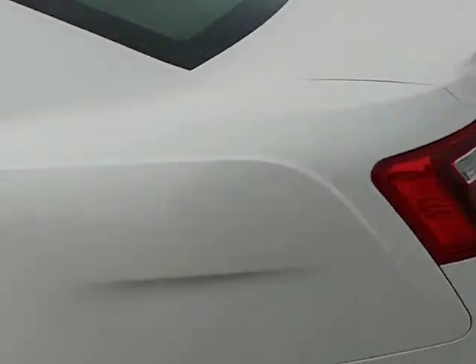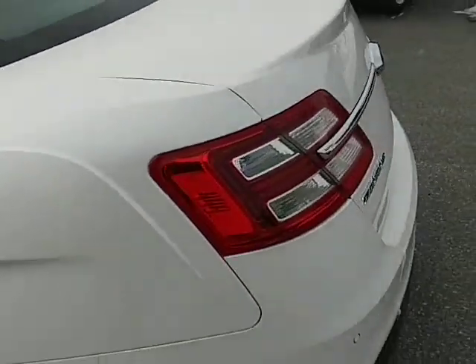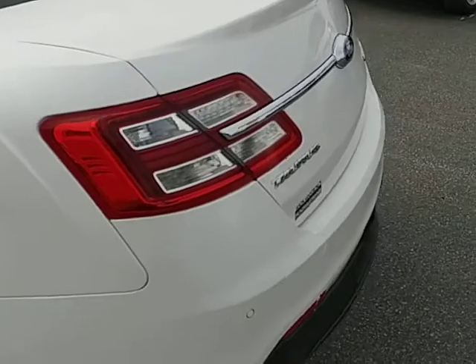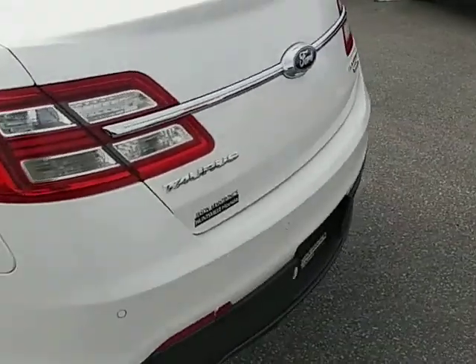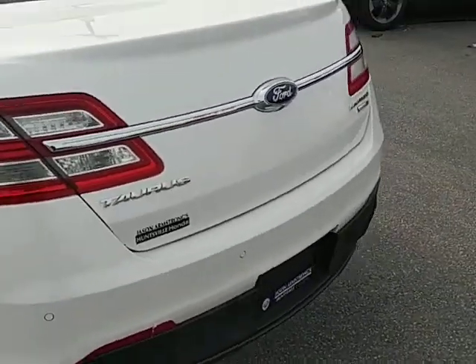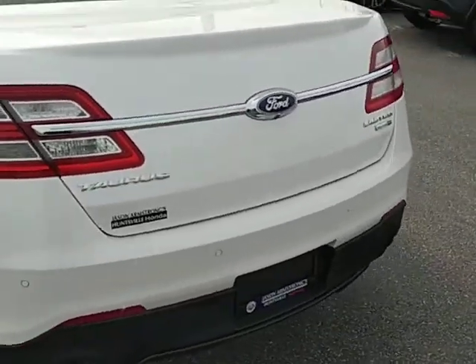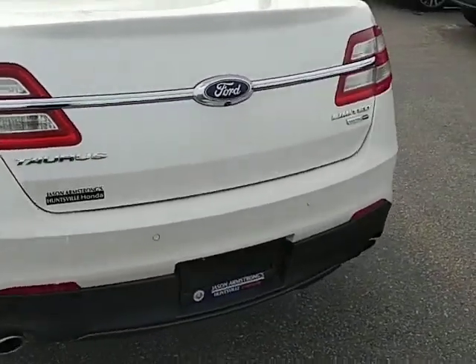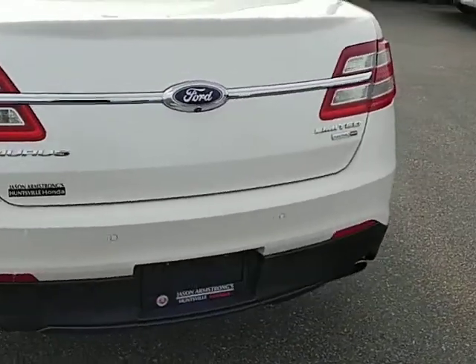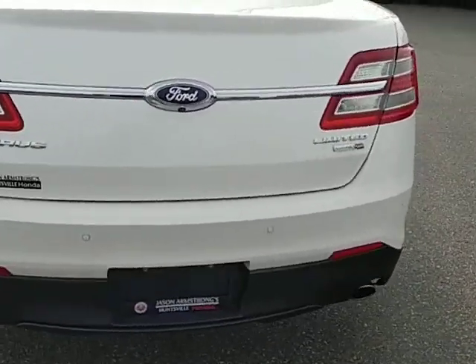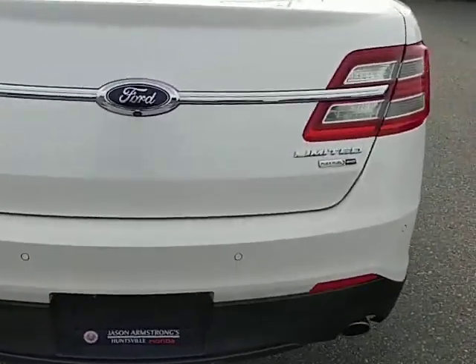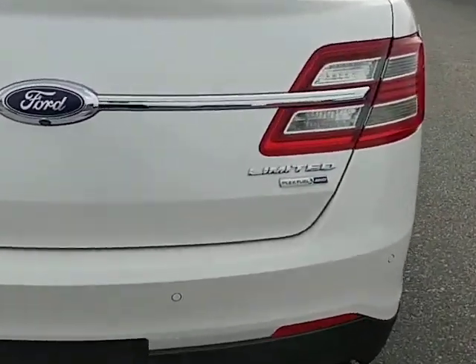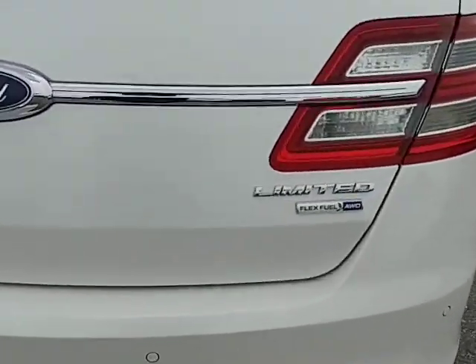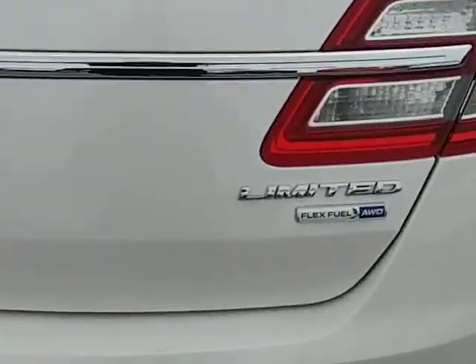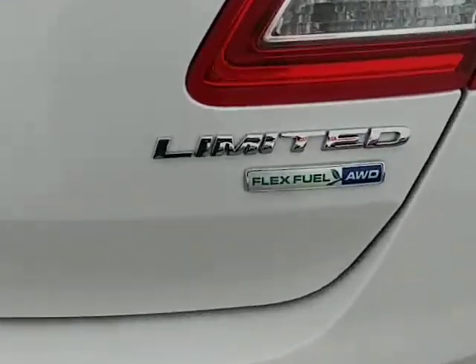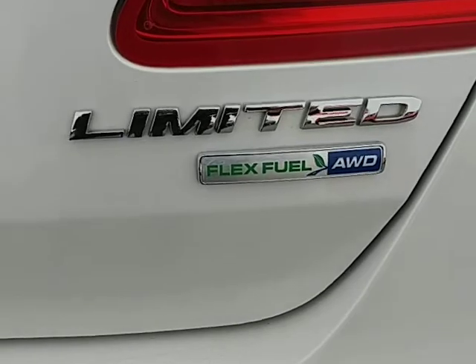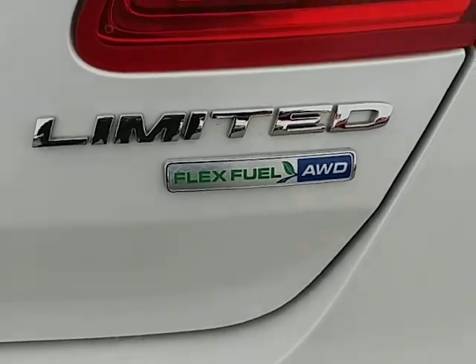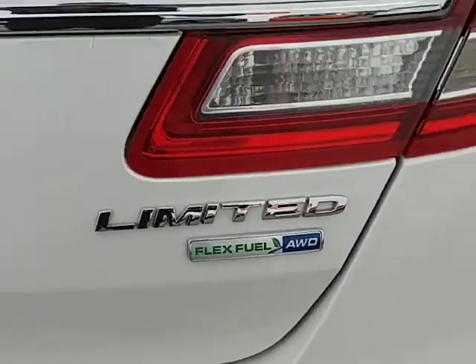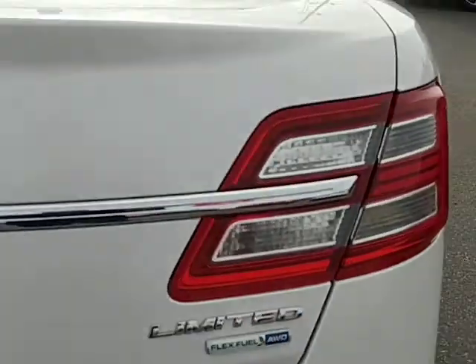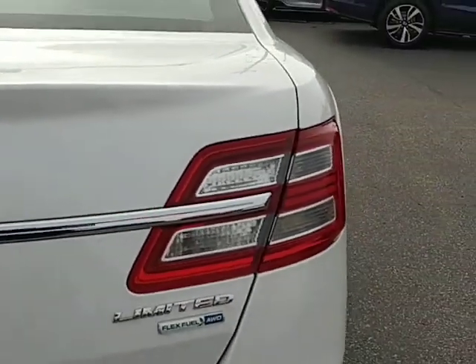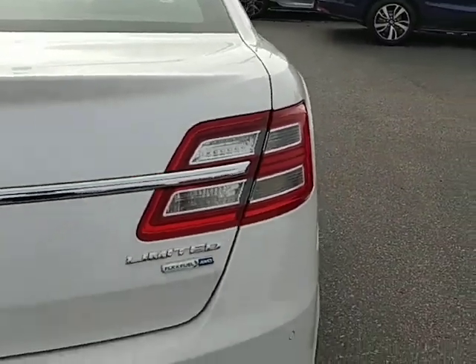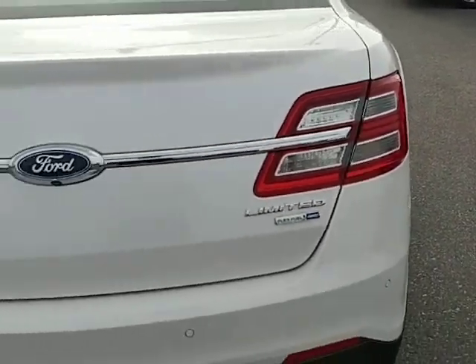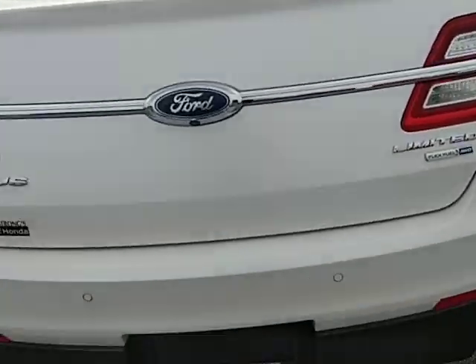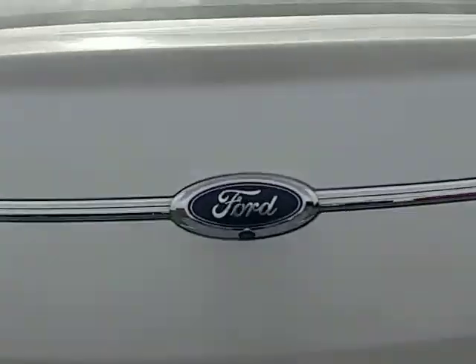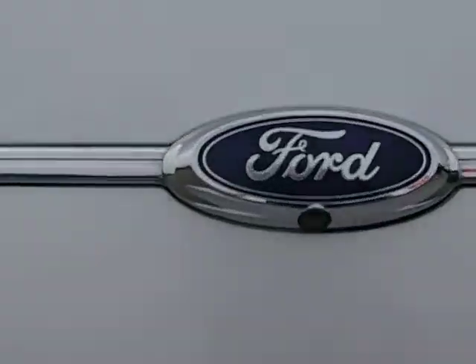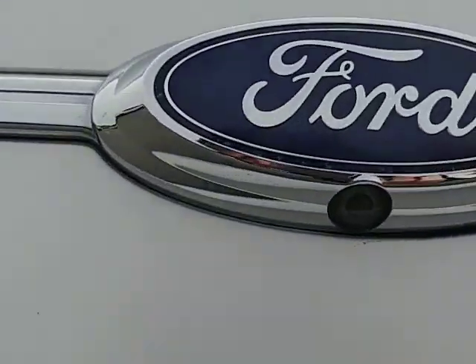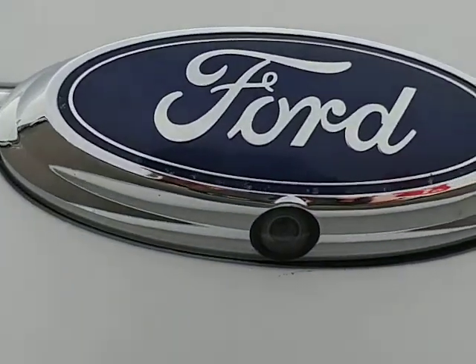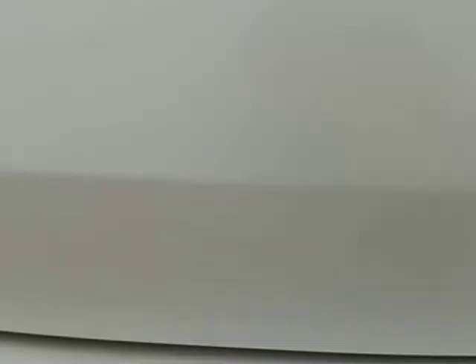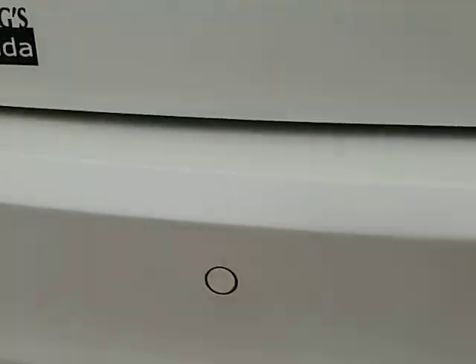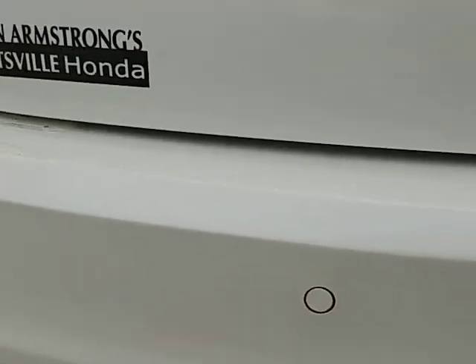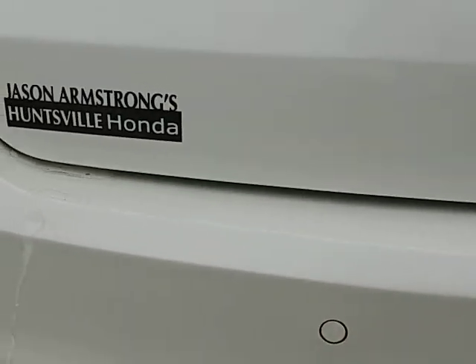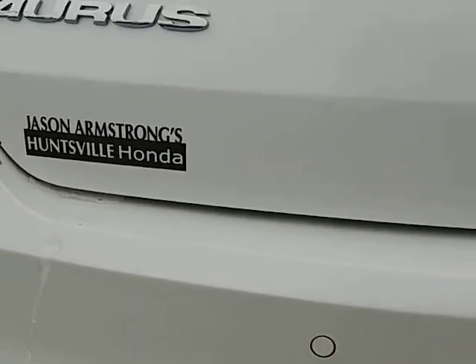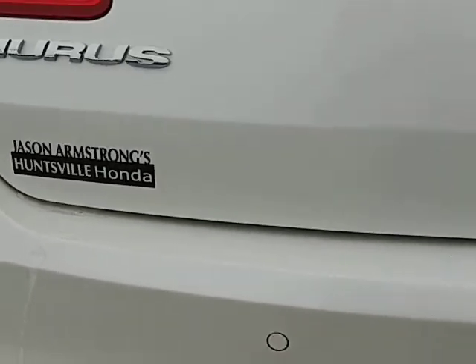If you come around to the back you'll notice that it is the Limited. It's also all-wheel drive. It does have a backup camera just below the emblem here, as well as the backup sensors.